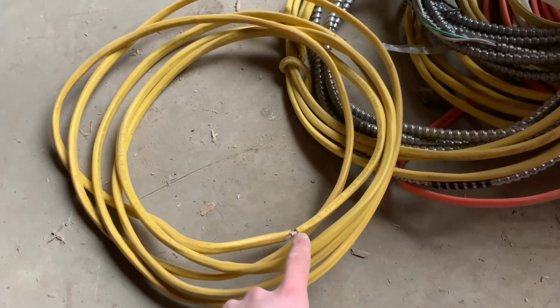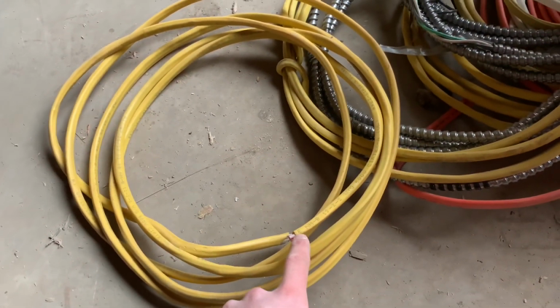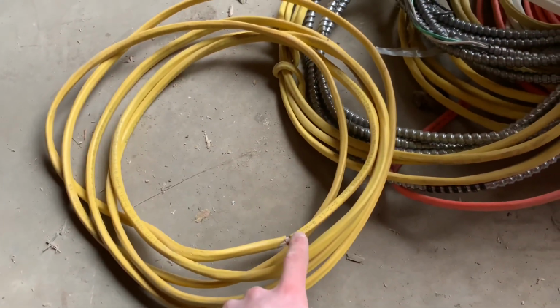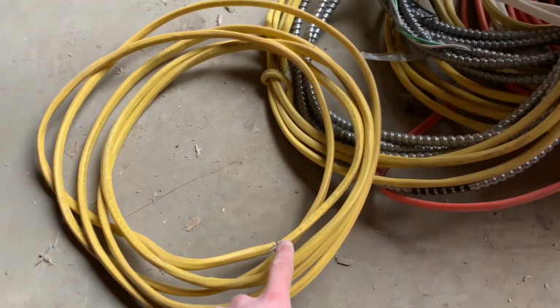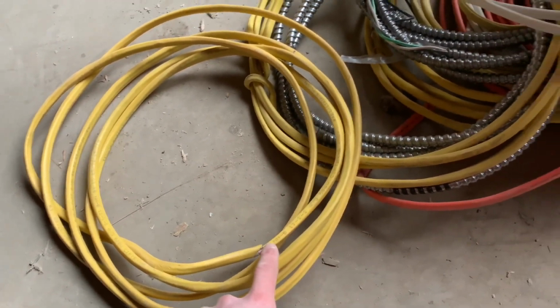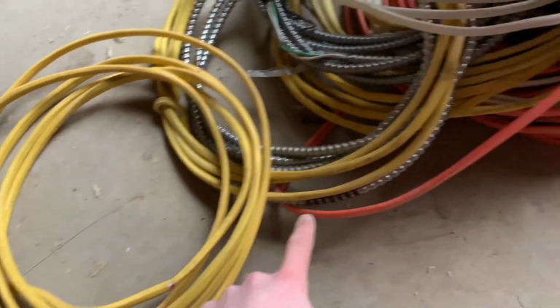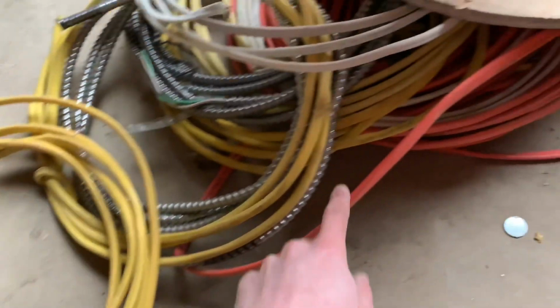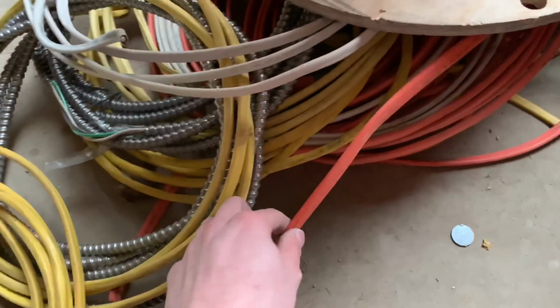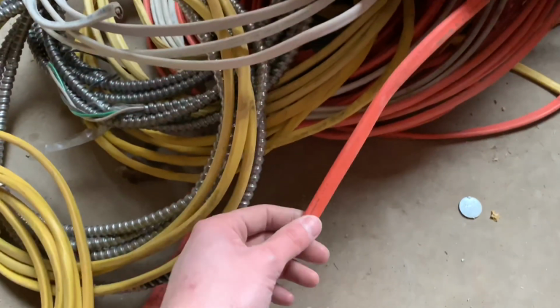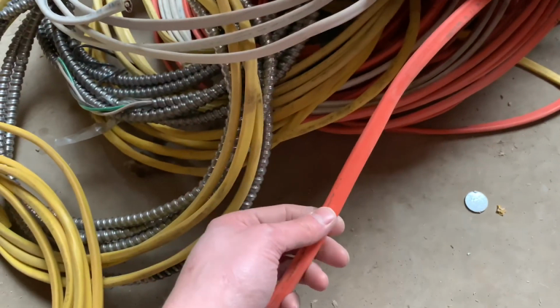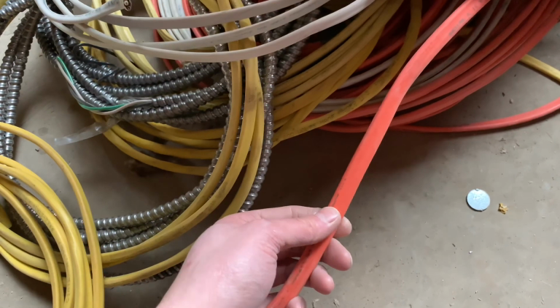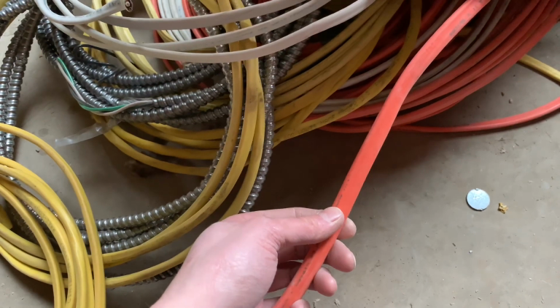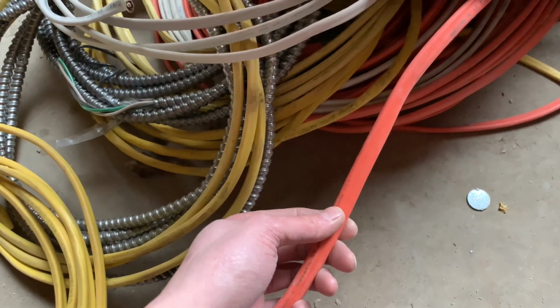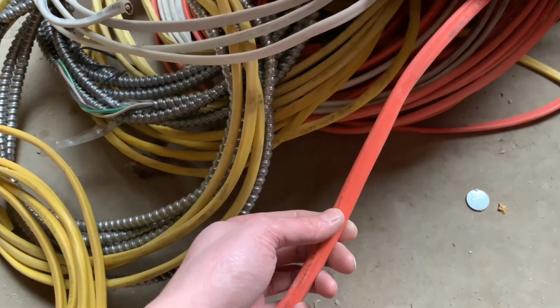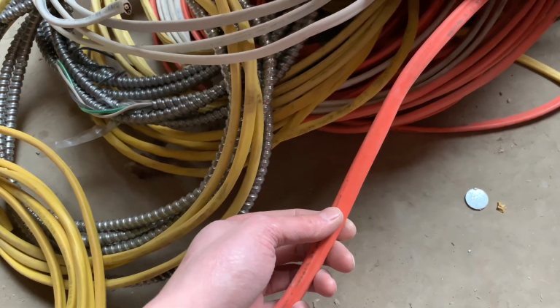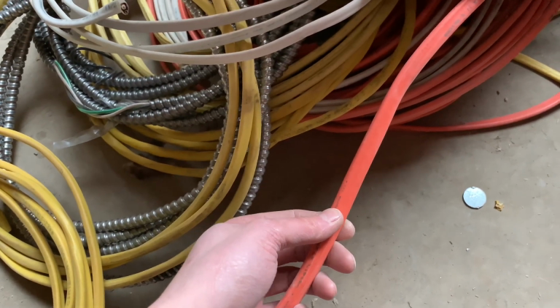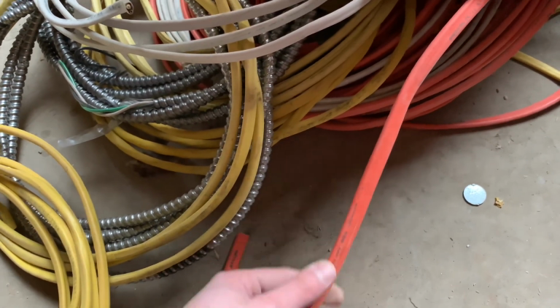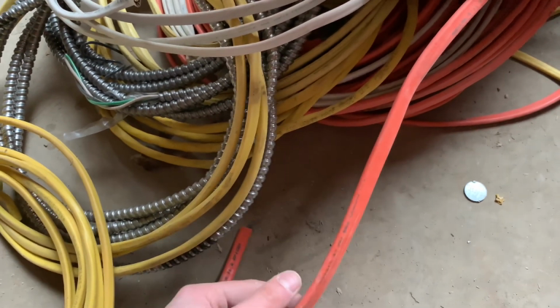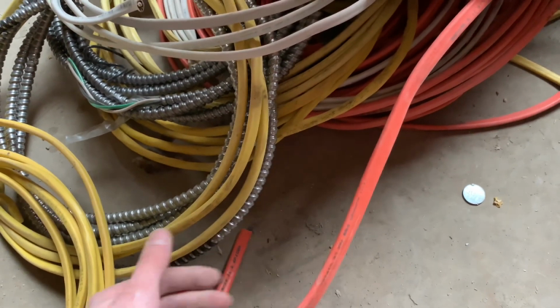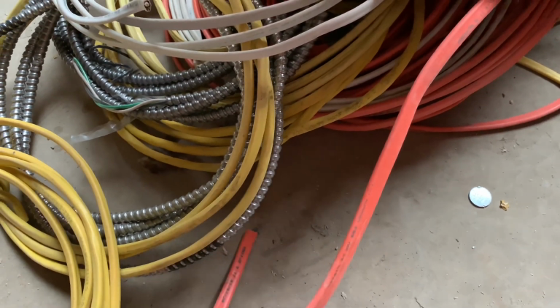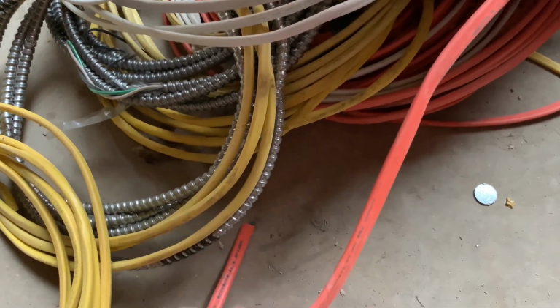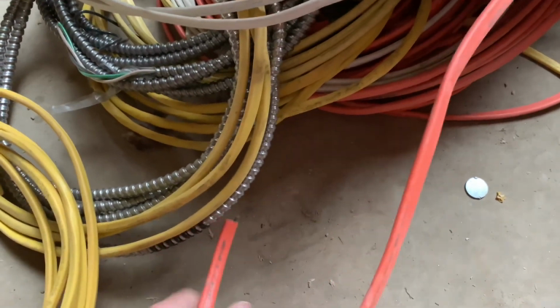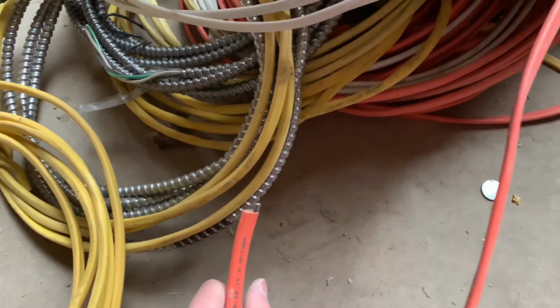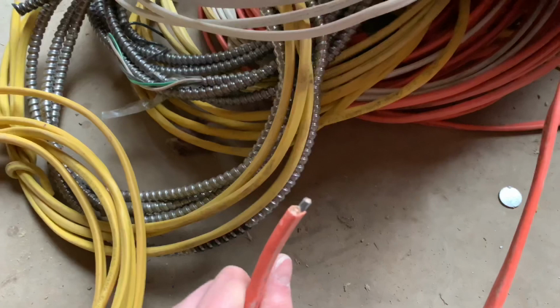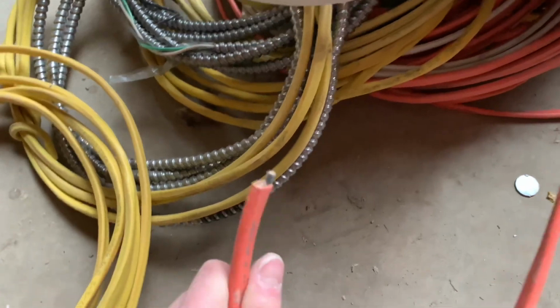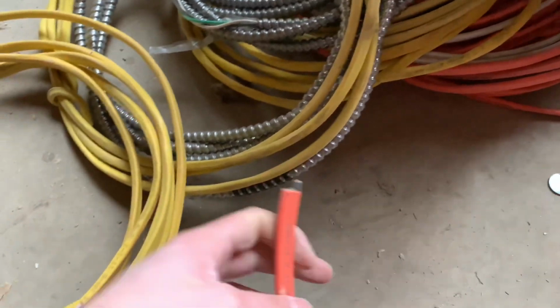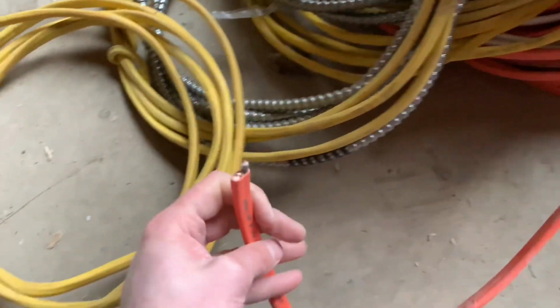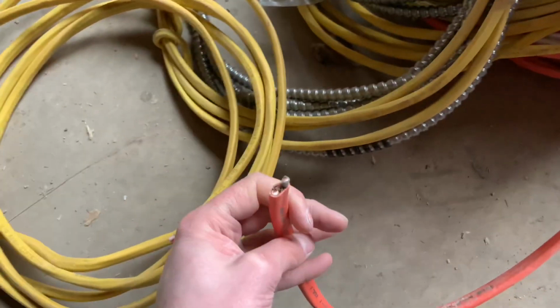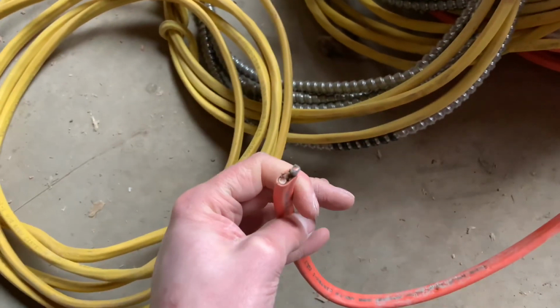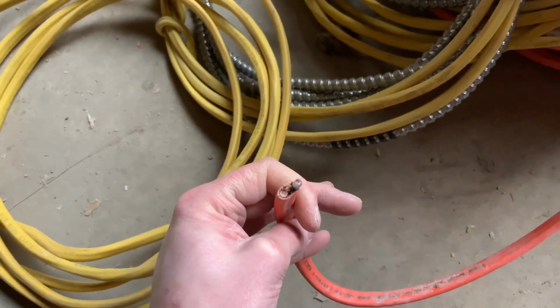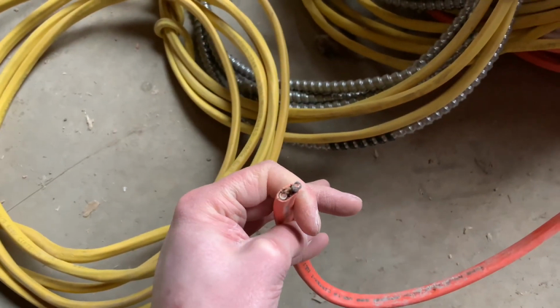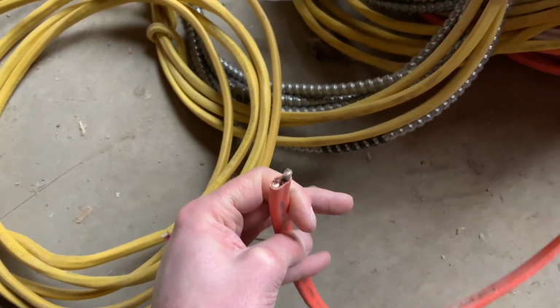So 14 is the smallest here, and then 12 — the smaller number is actually bigger. And then this is 10-gauge, another smaller number. If that makes sense, closer to zero means bigger wire. This orange one is bigger than the yellow, so this is a 10-gauge wire.